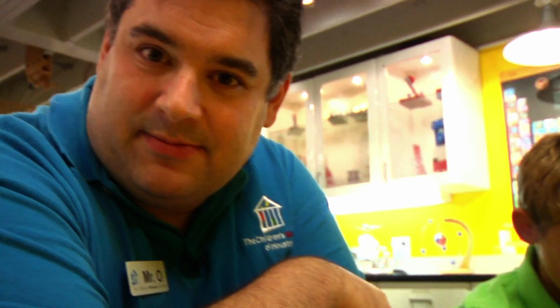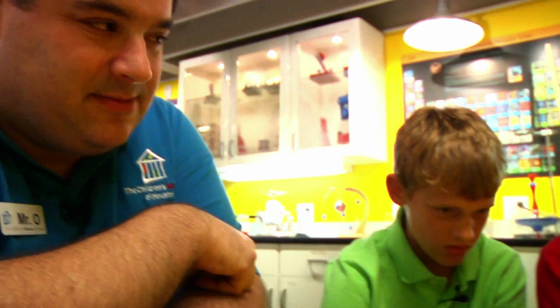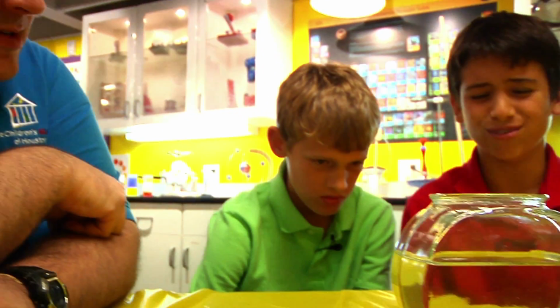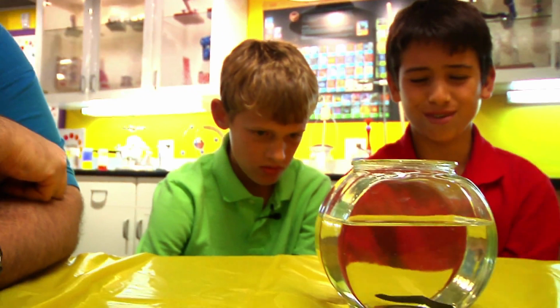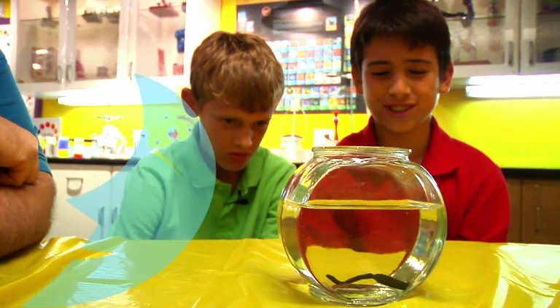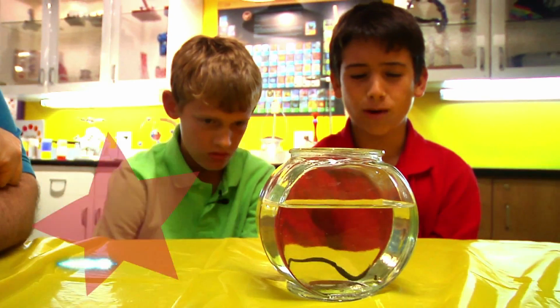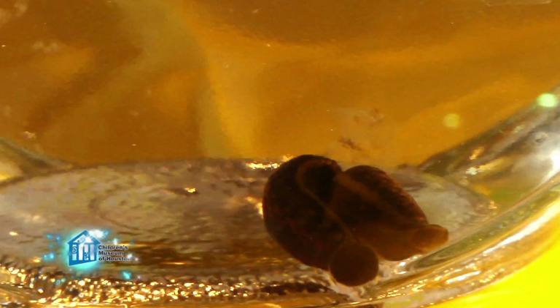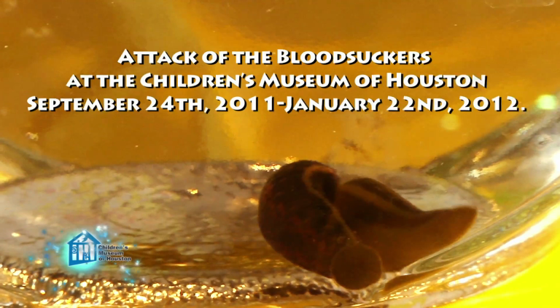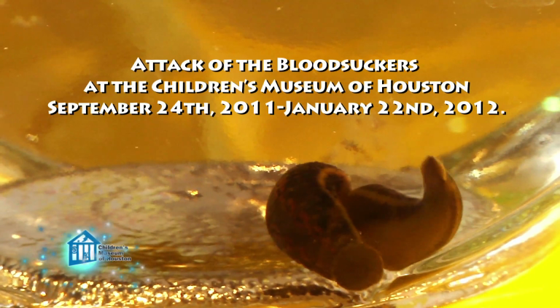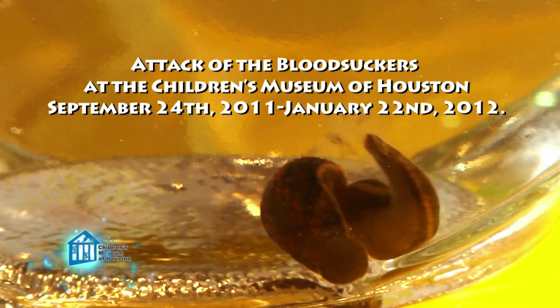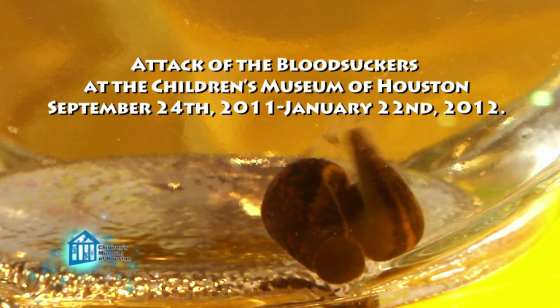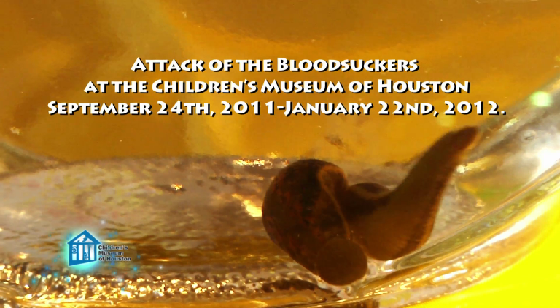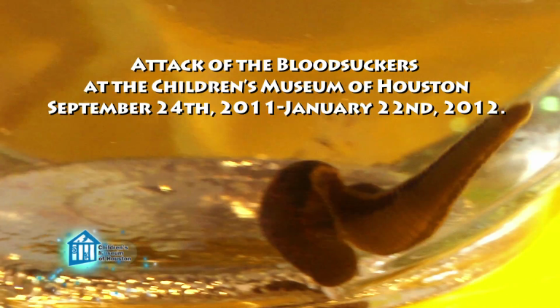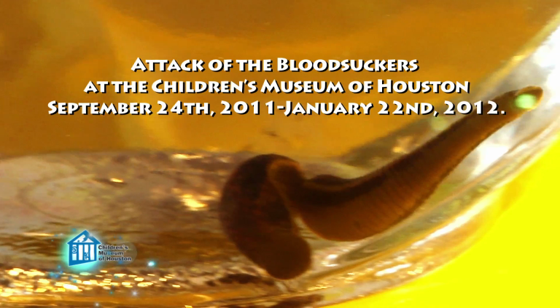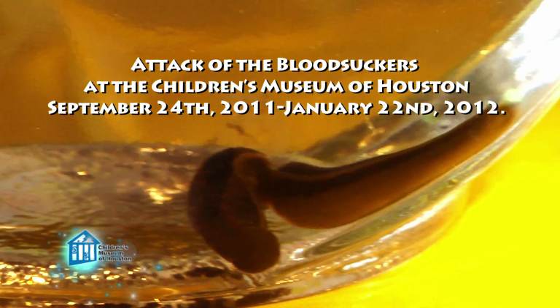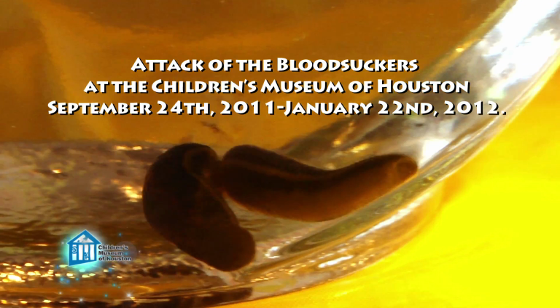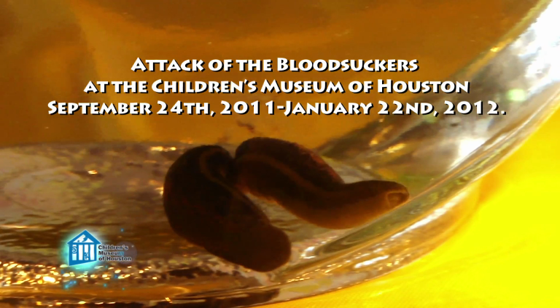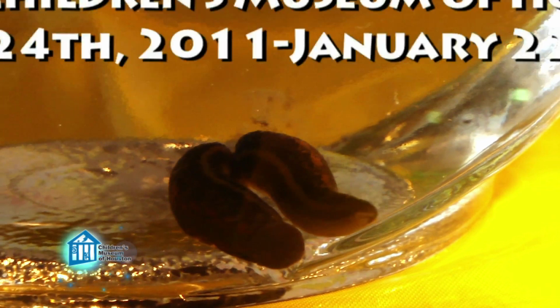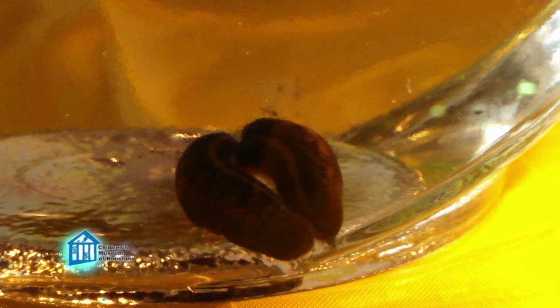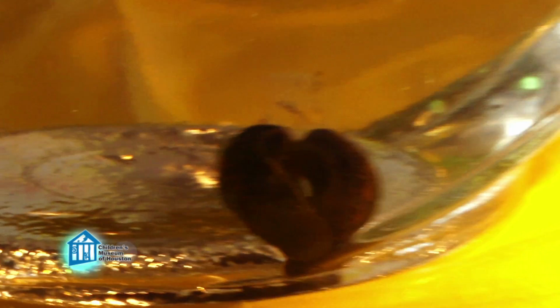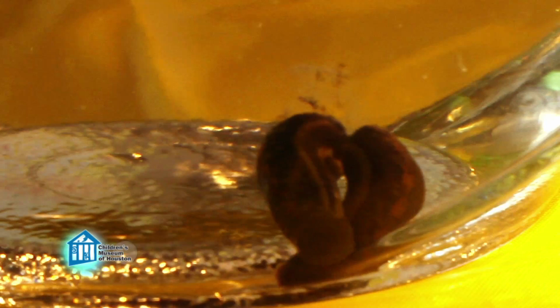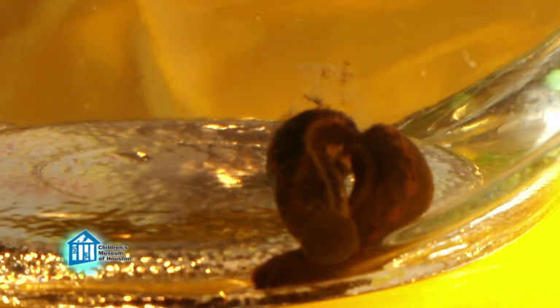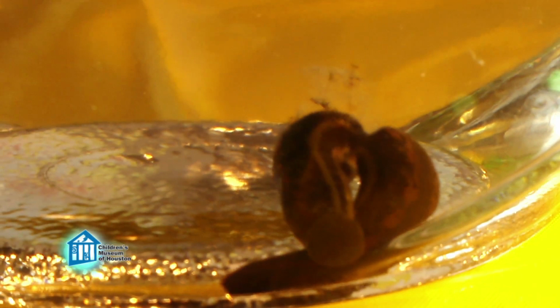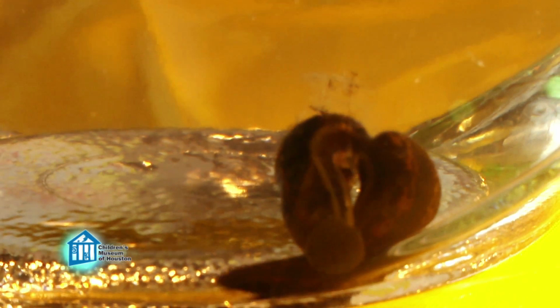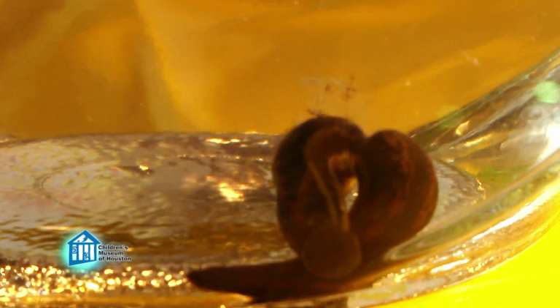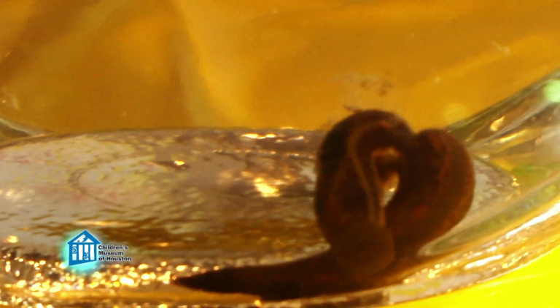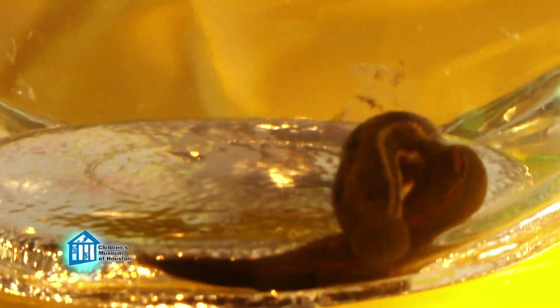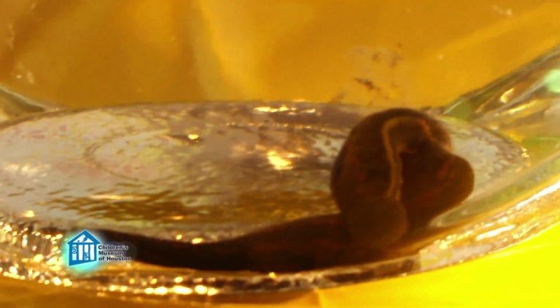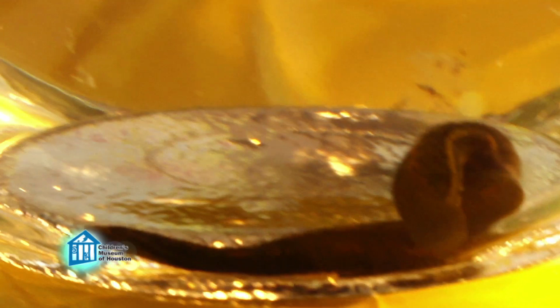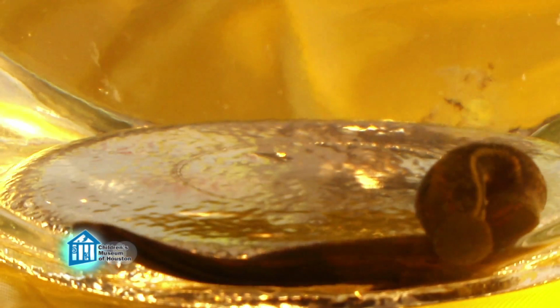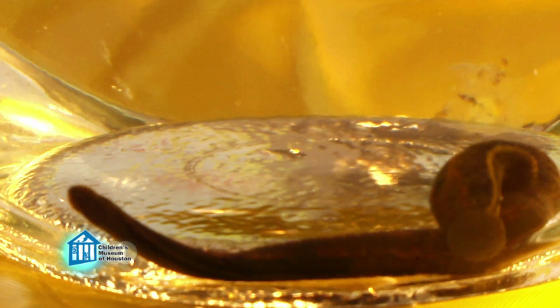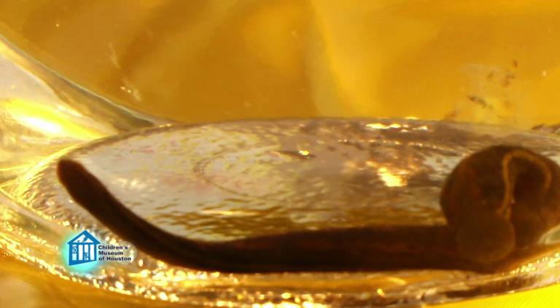Ew, gross. Why would you want to do an exhibit about slimy slug things? Well, first, leeches aren't slugs. They're segmented worms, distant relatives of the earthworm.